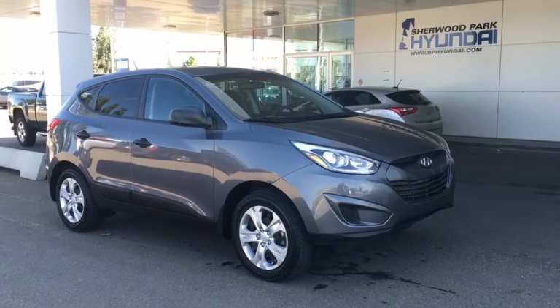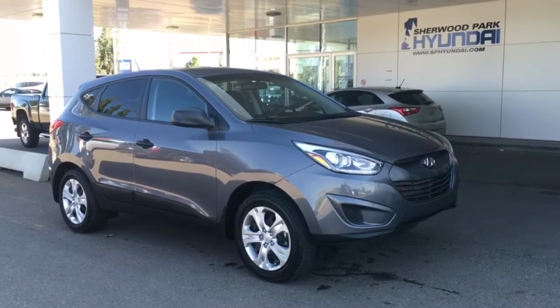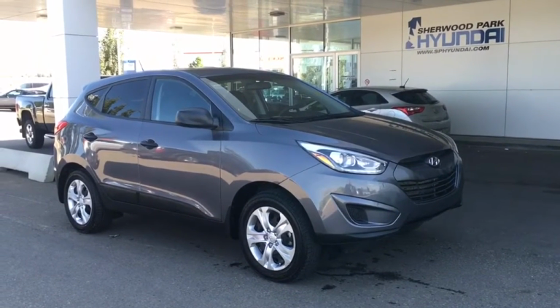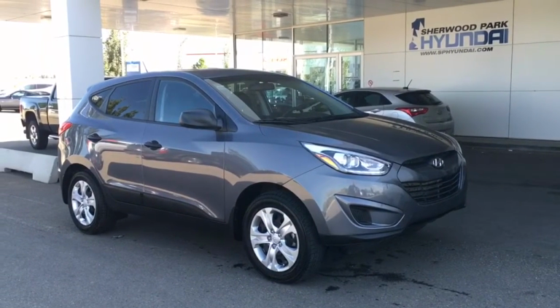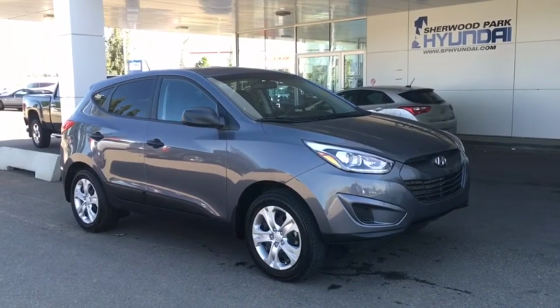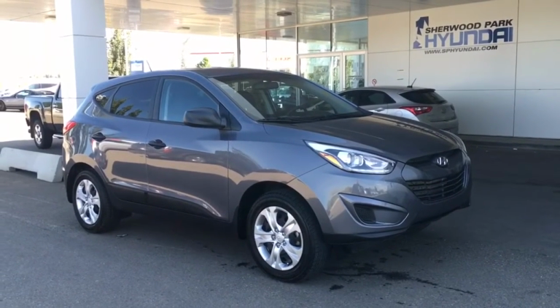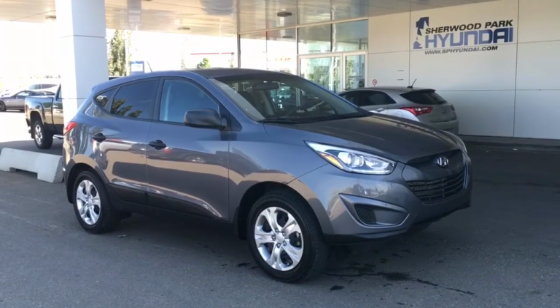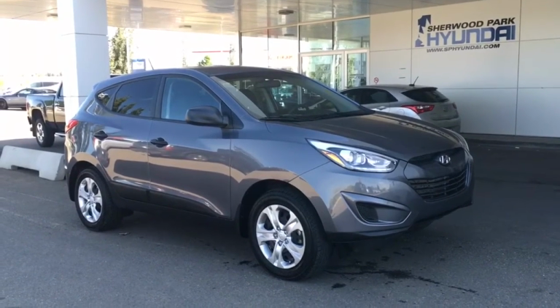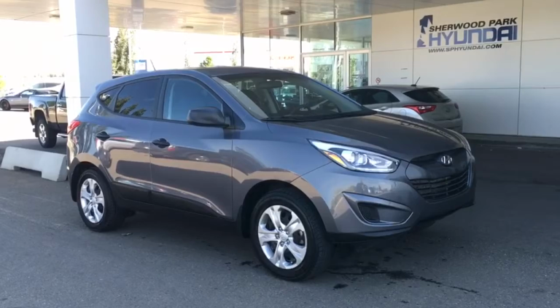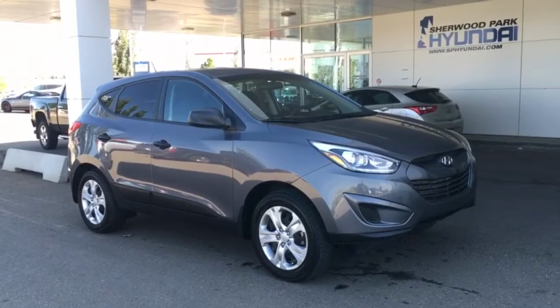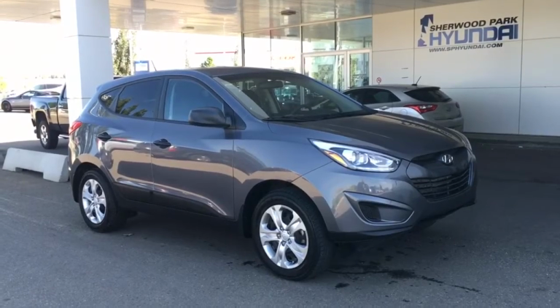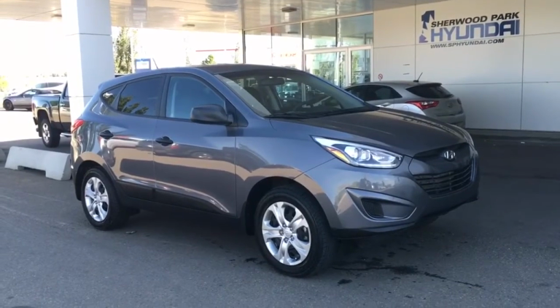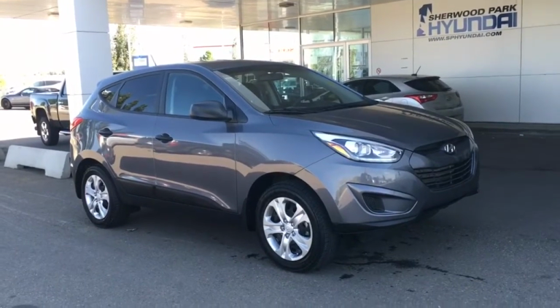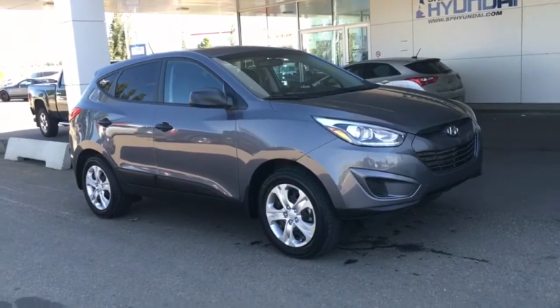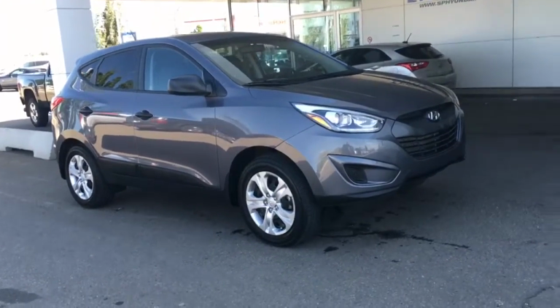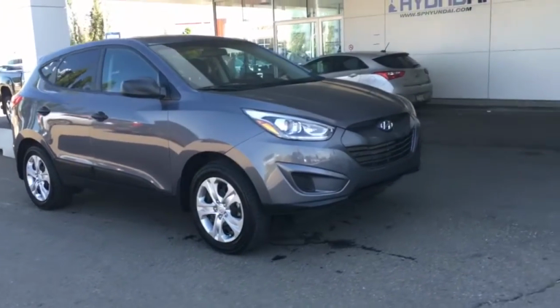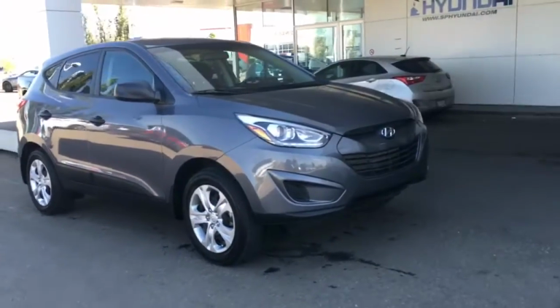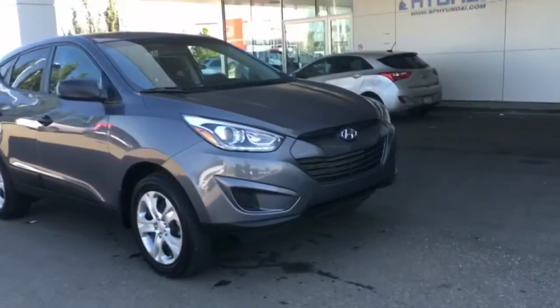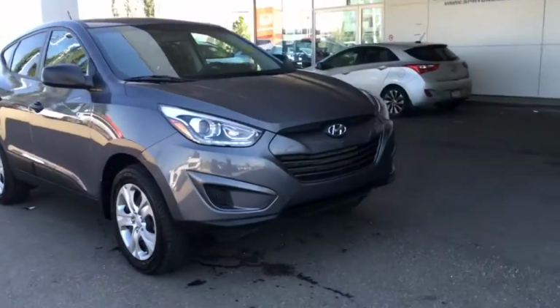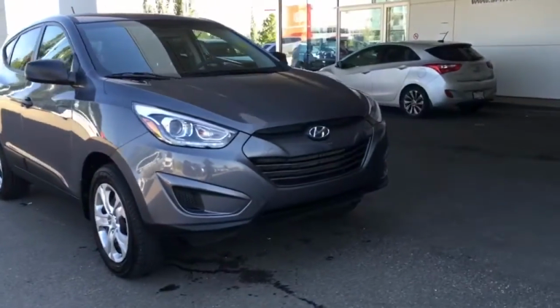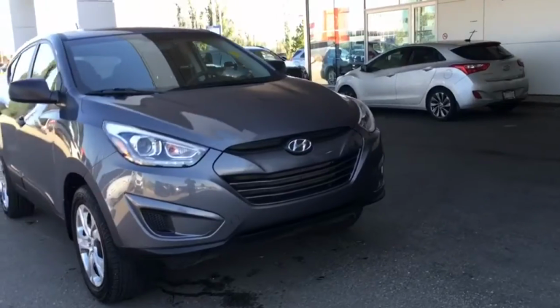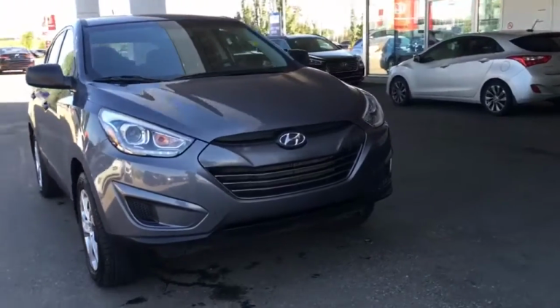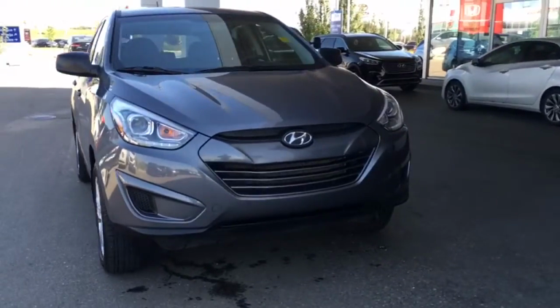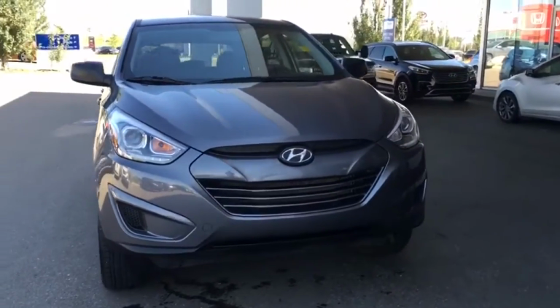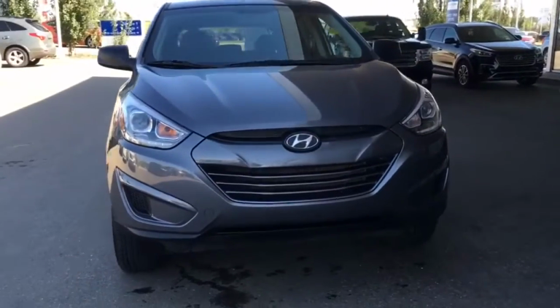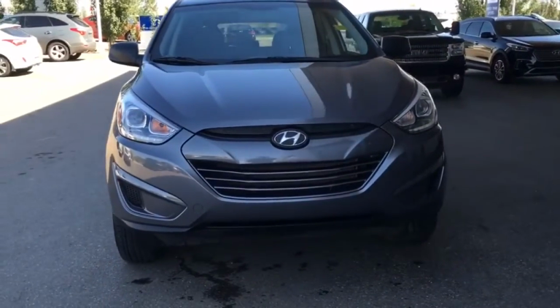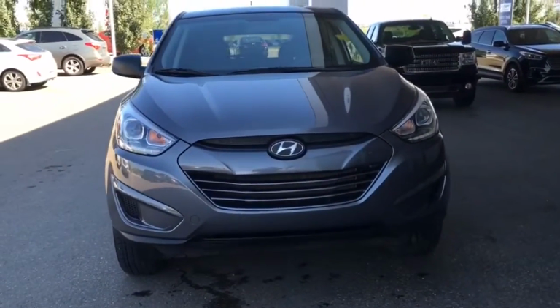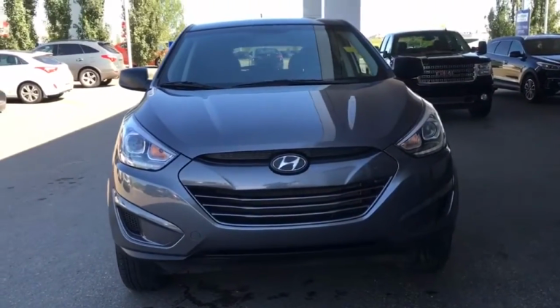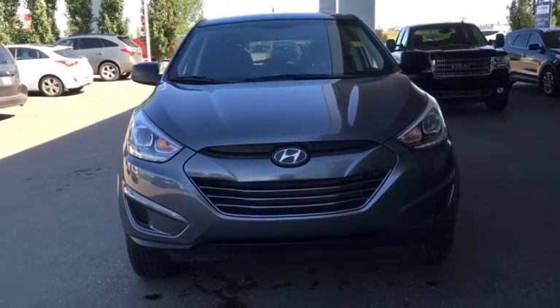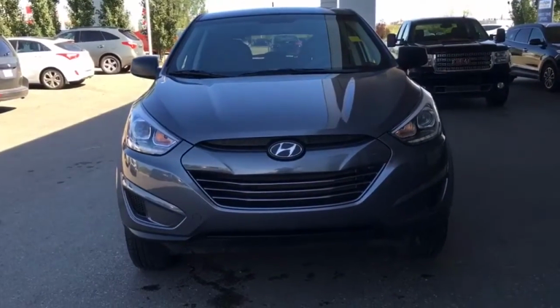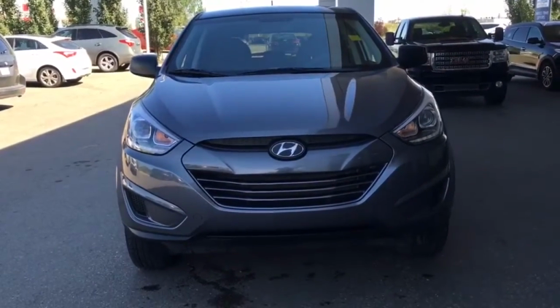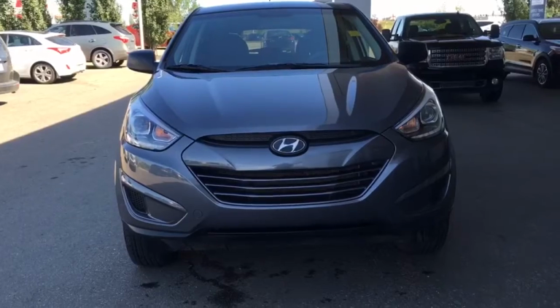Hello and welcome to Sherwood Park Hyundai. My name is Heather and I'm going to be doing a walk around this 2015 Hyundai Tucson GL. It is in great condition. Underneath the hood we do have that 2.0 litre engine and it is coupled with Hyundai's all-wheel drive system, ensuring your safety on the road.